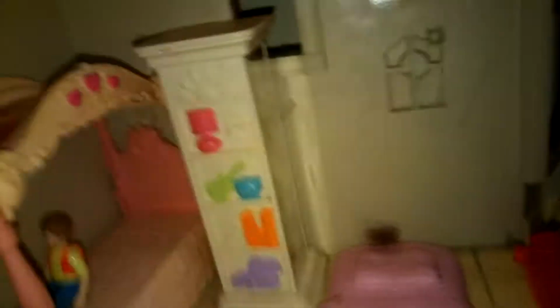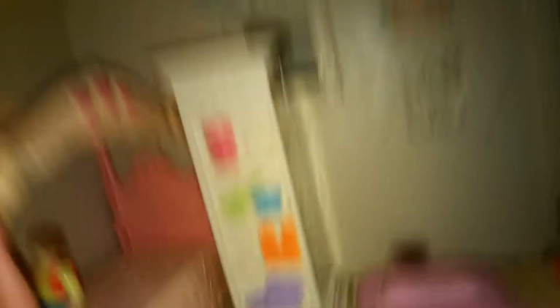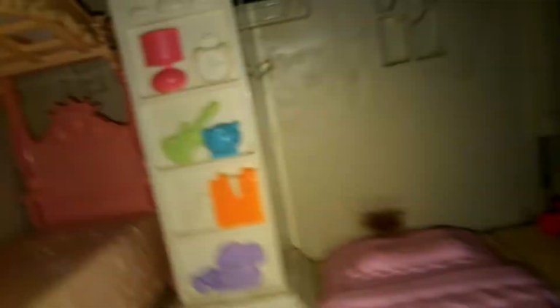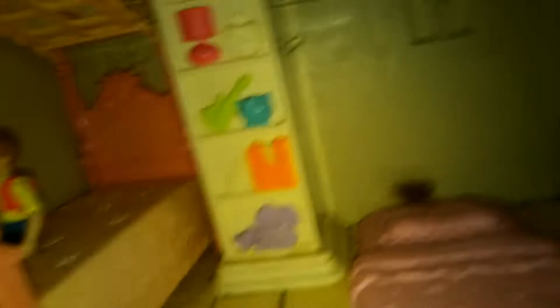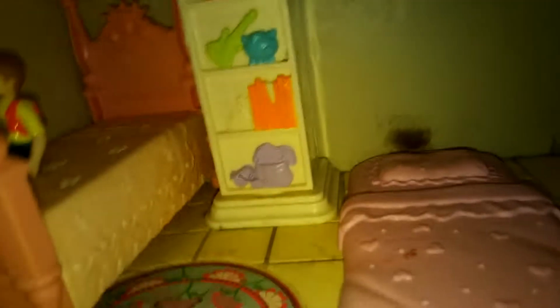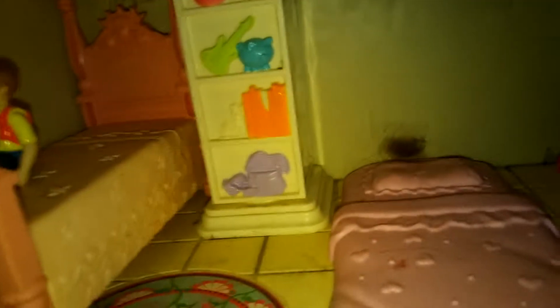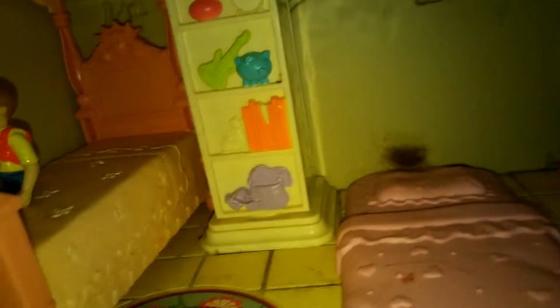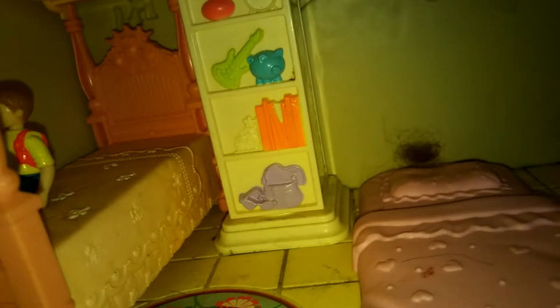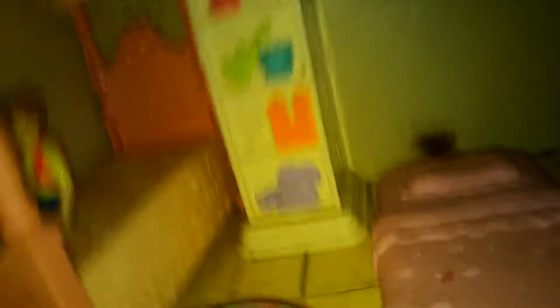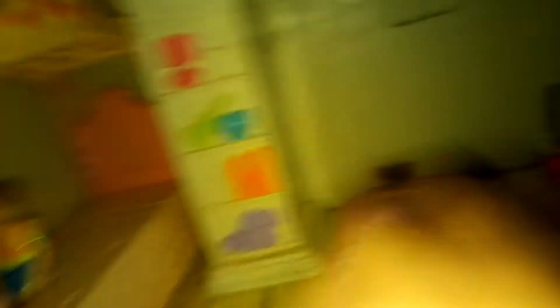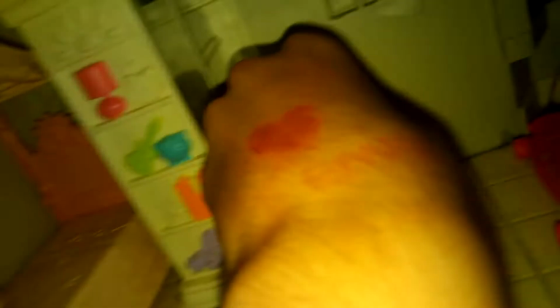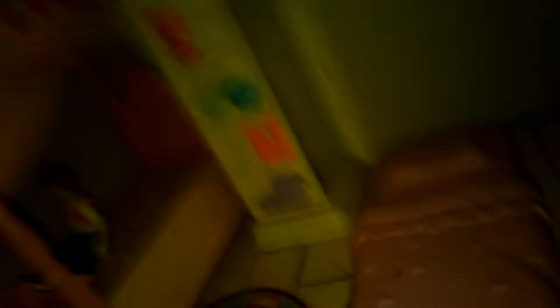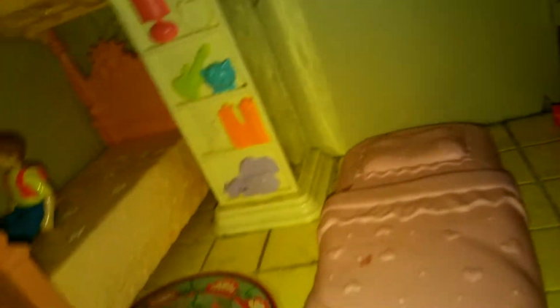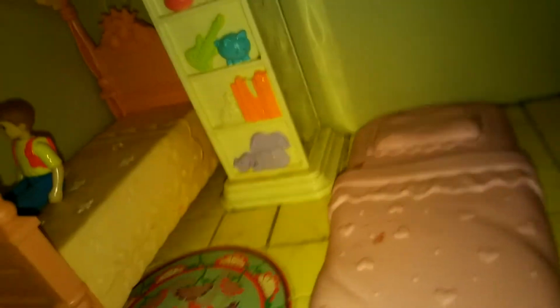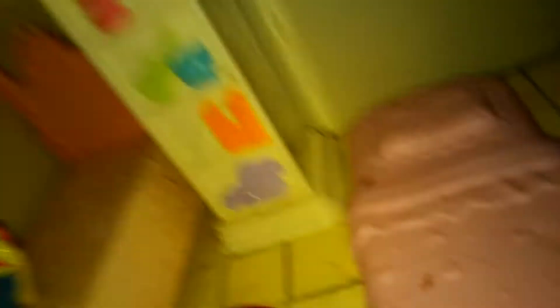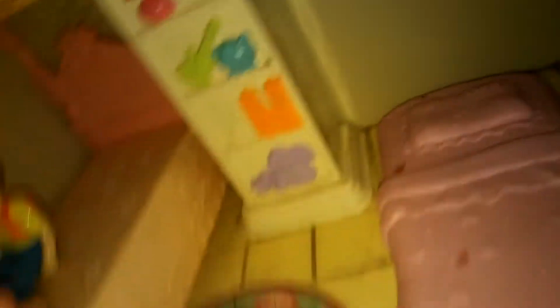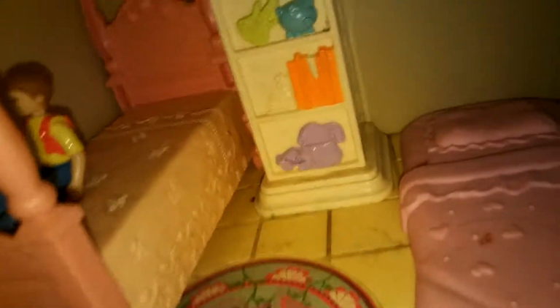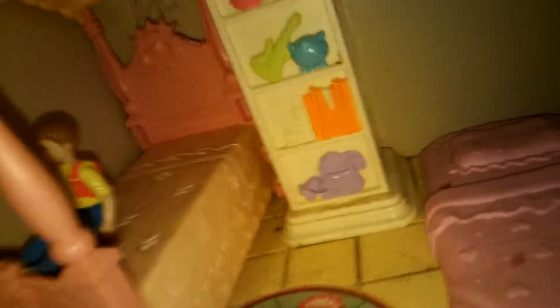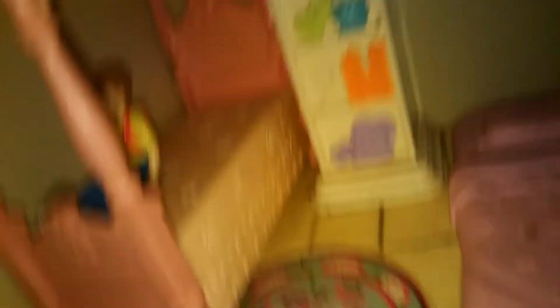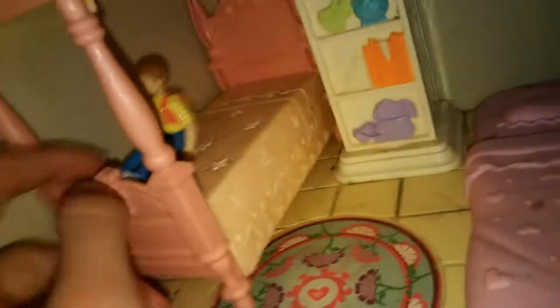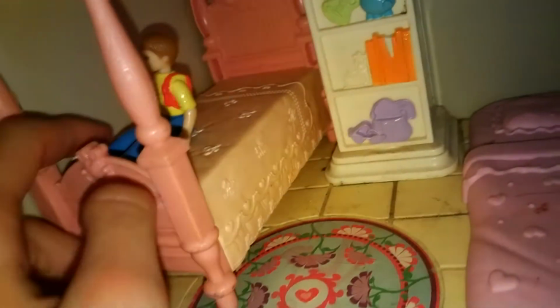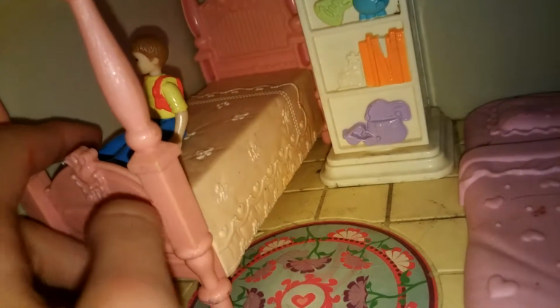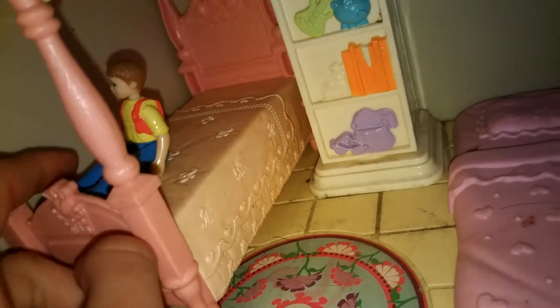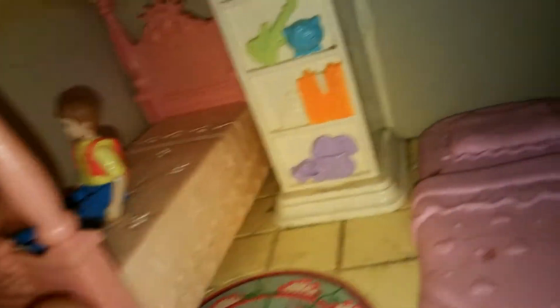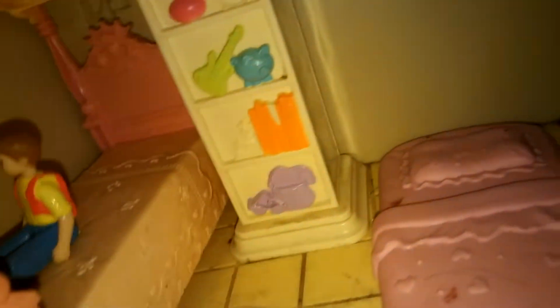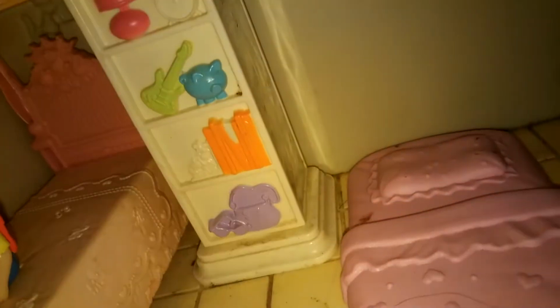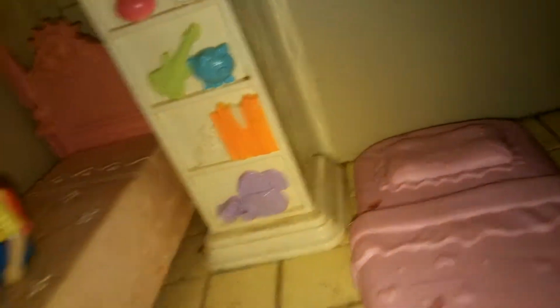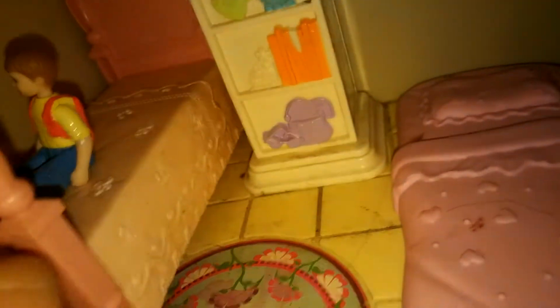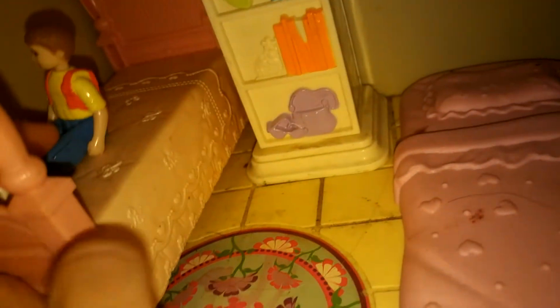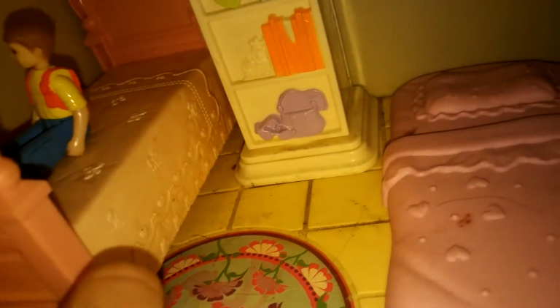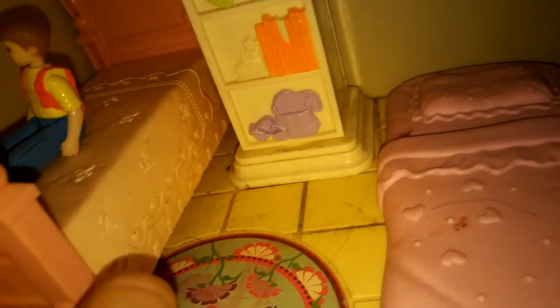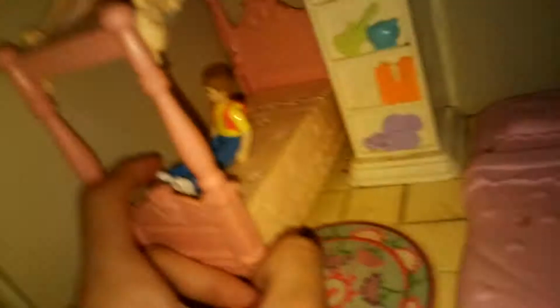This is apartment number one, also known as Timmy's apartment. So this is Timmy, and this is his bed.